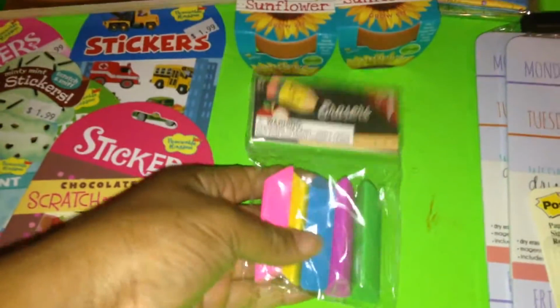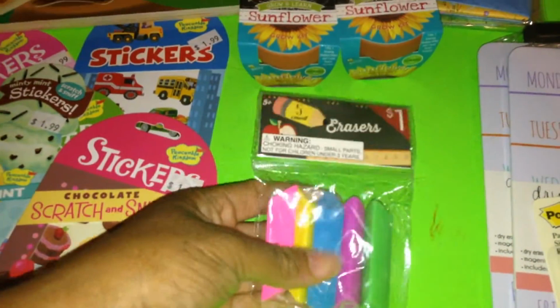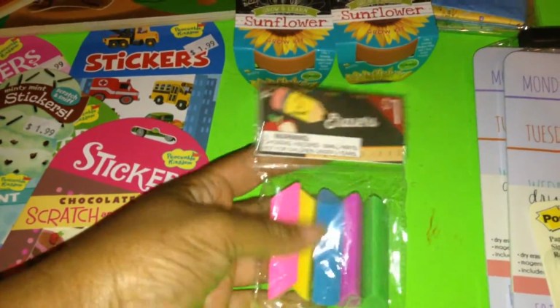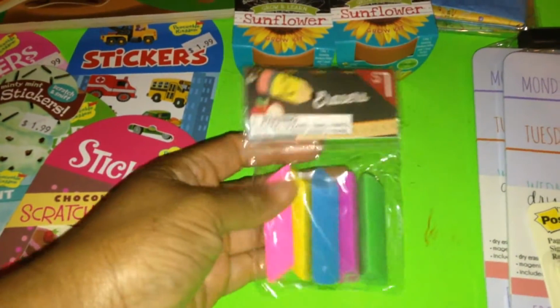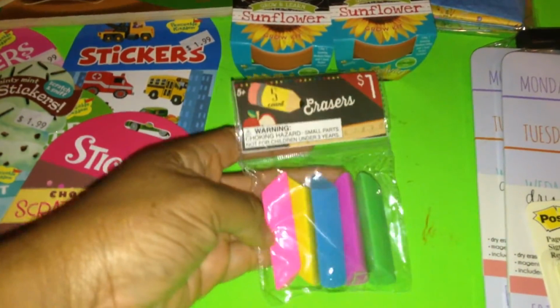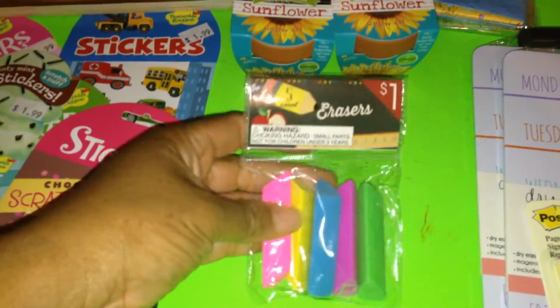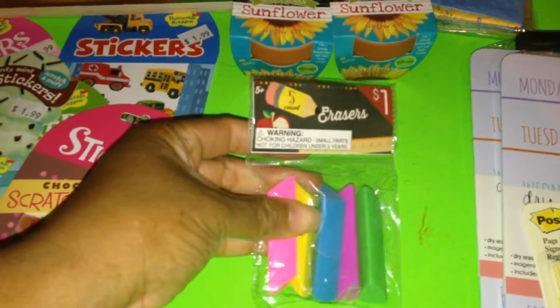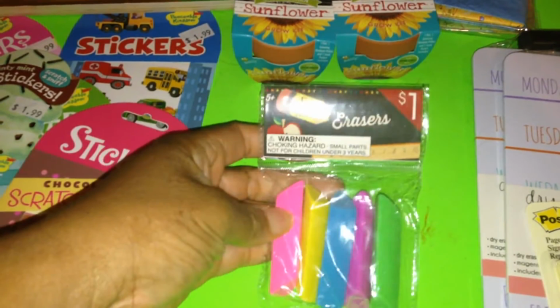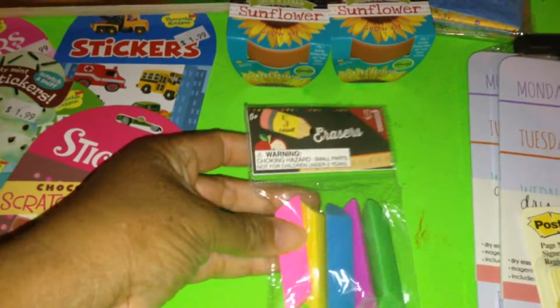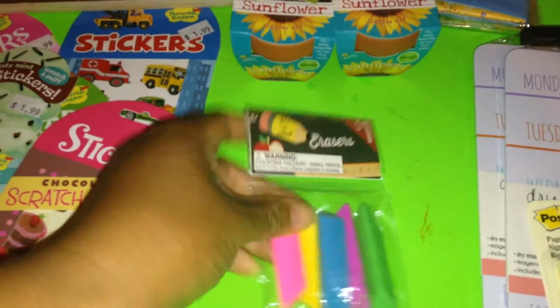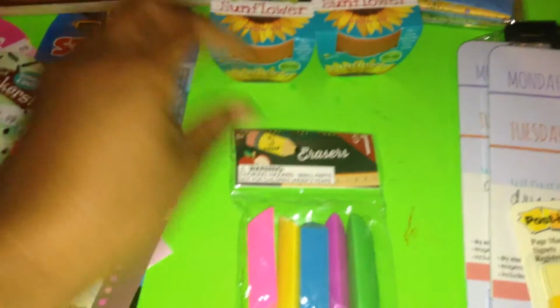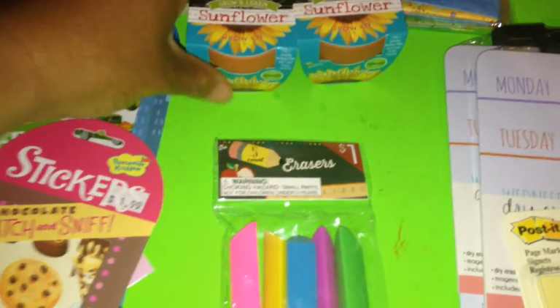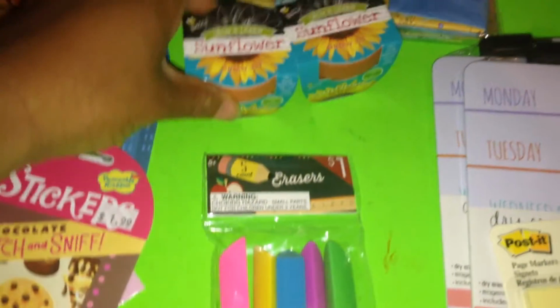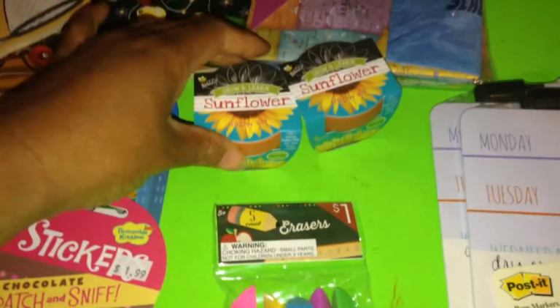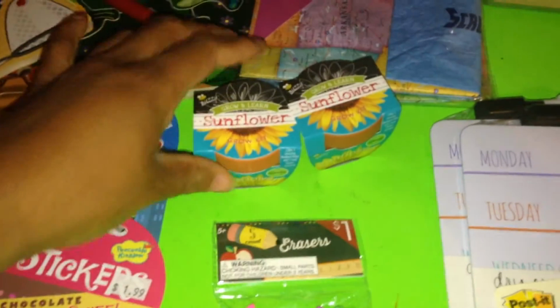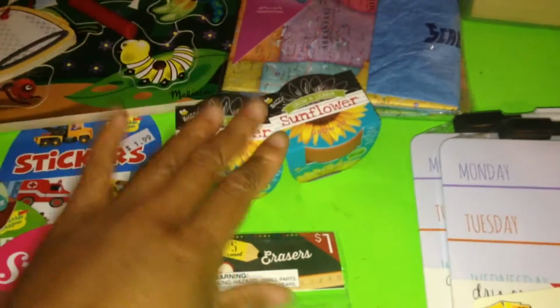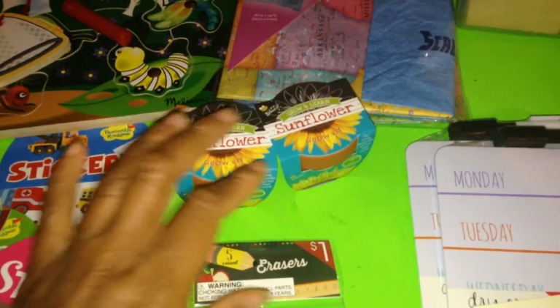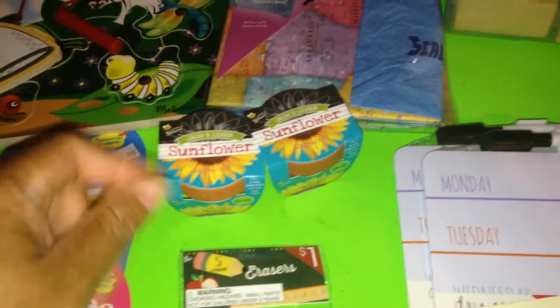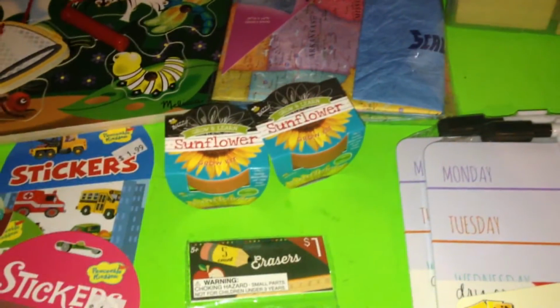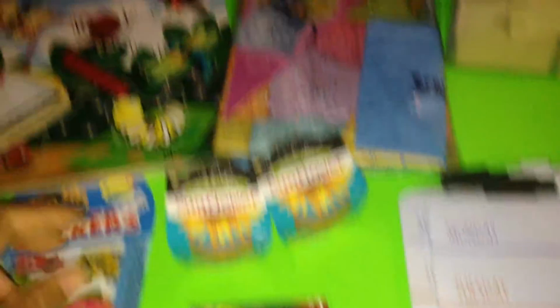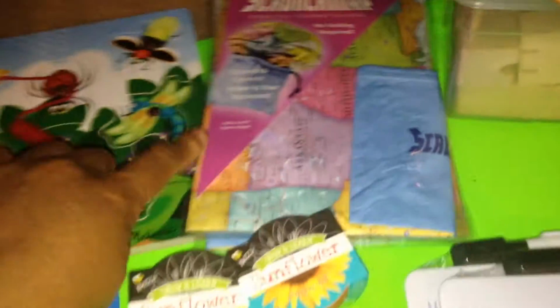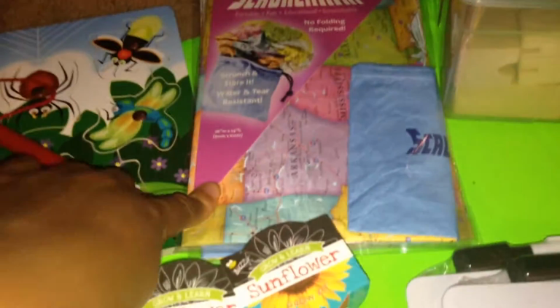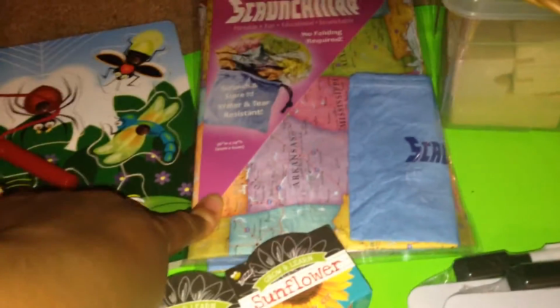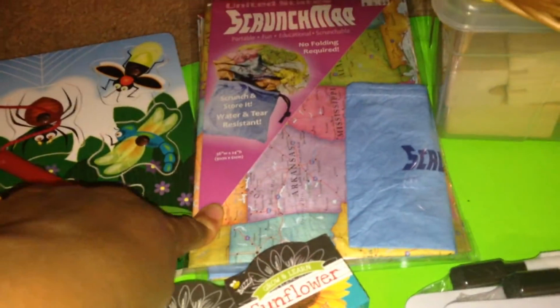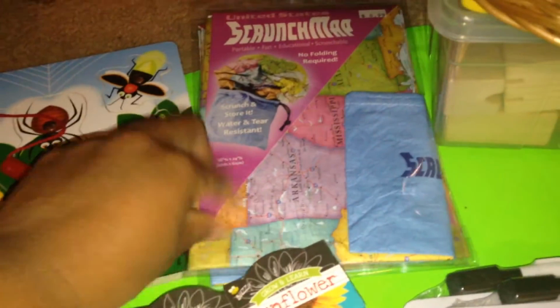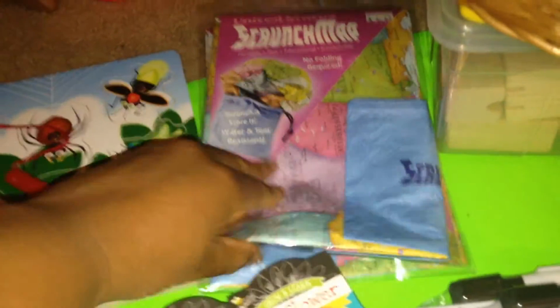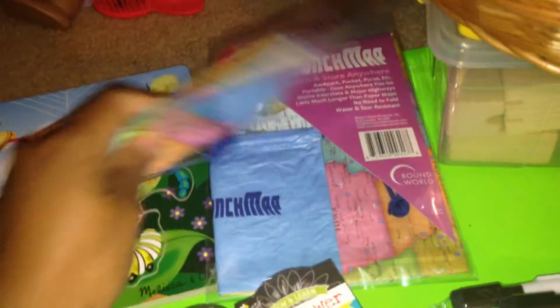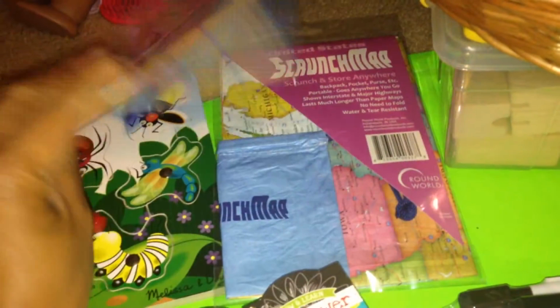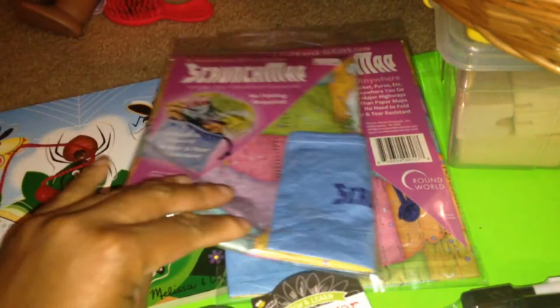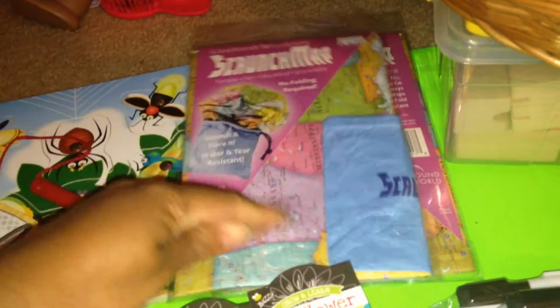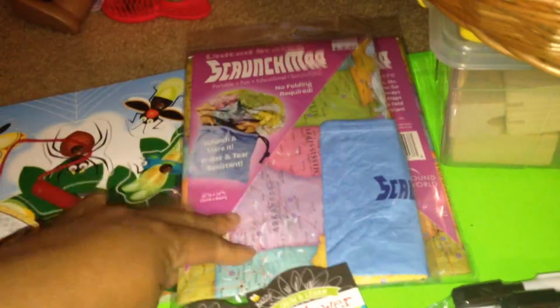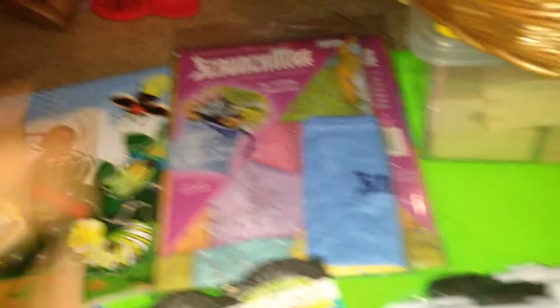From the Target Dollar Spot, I picked up these erasers and these little sunflower pots. And from the teacher's store, I picked up two scrunch maps for the giveaway.